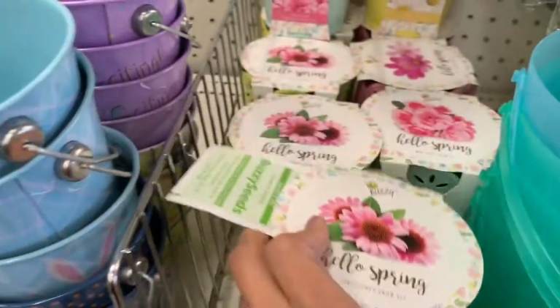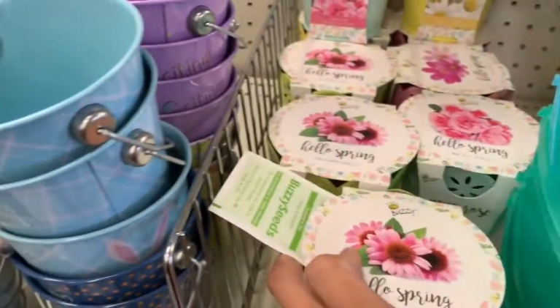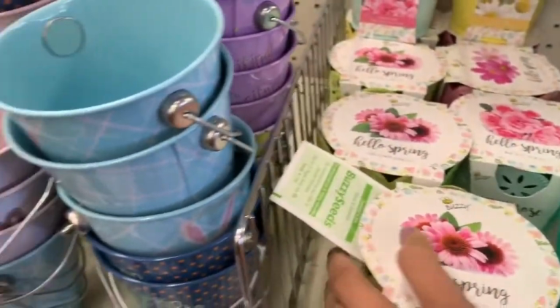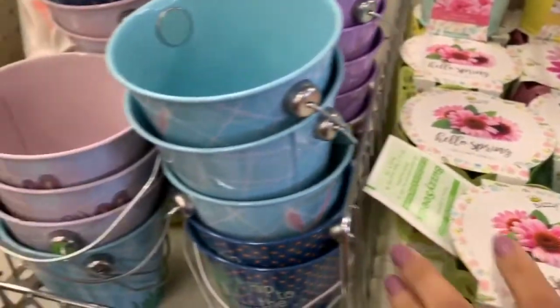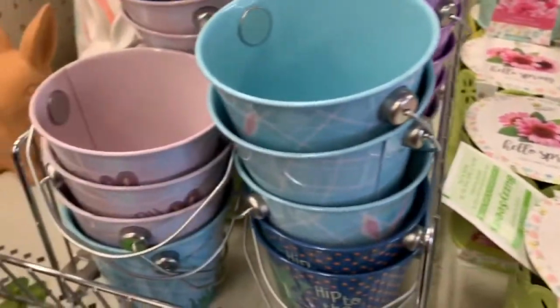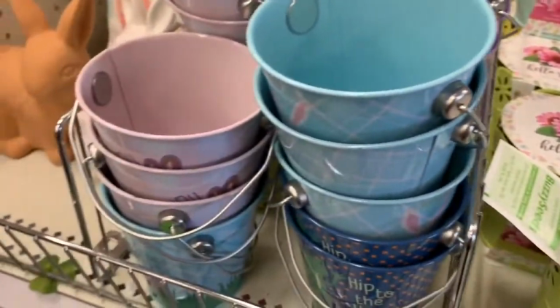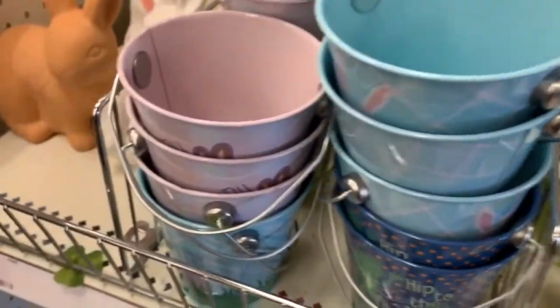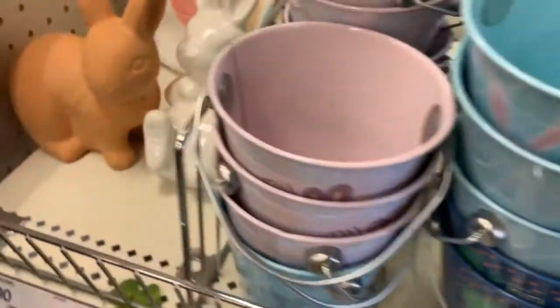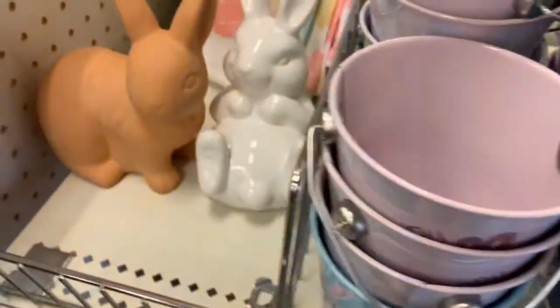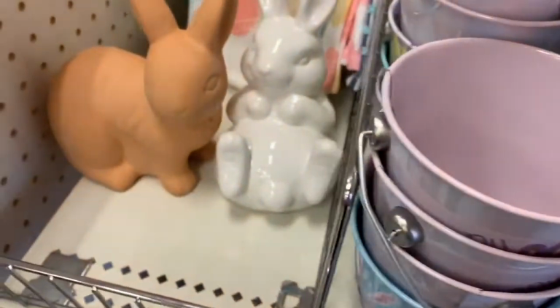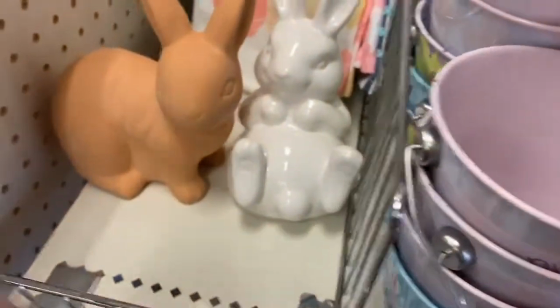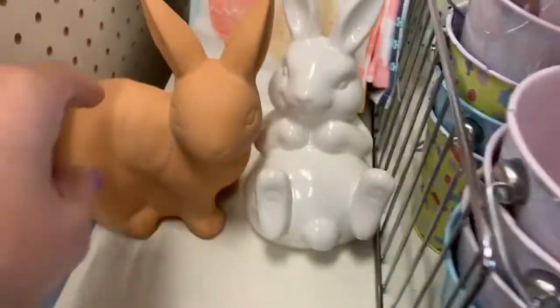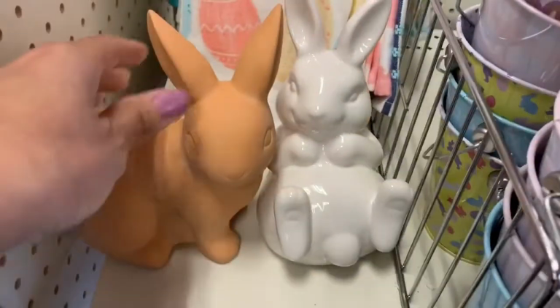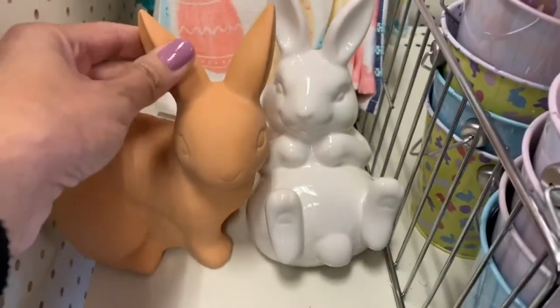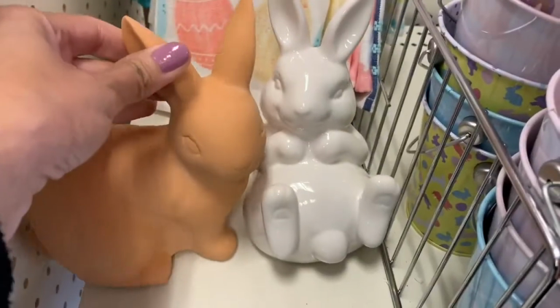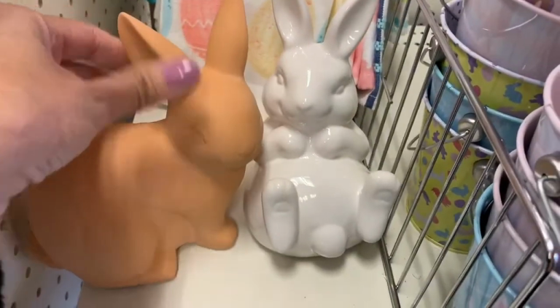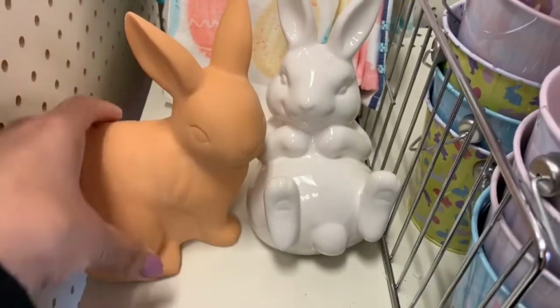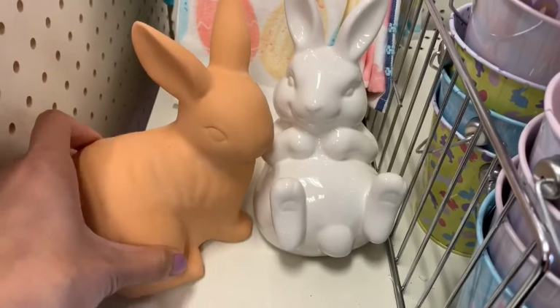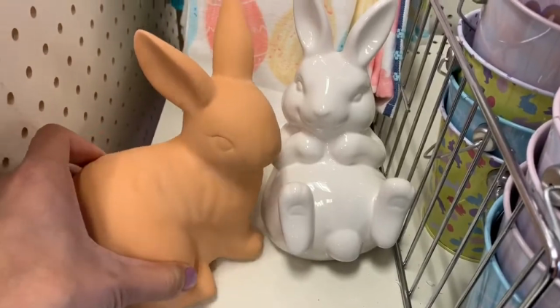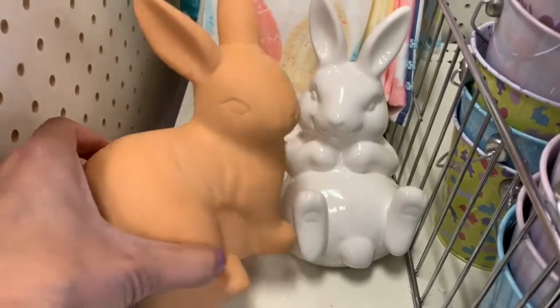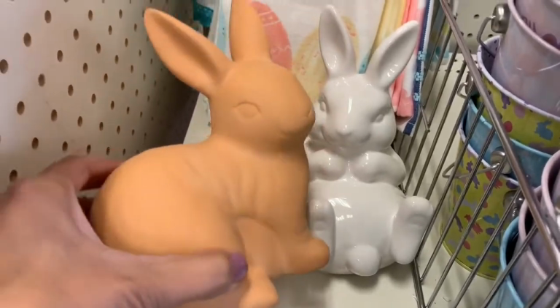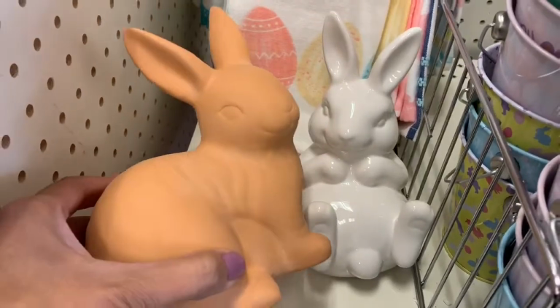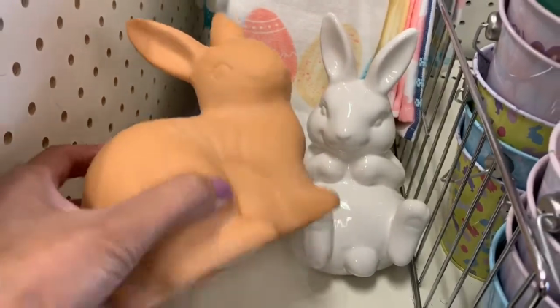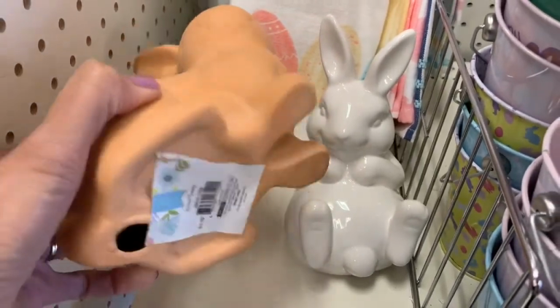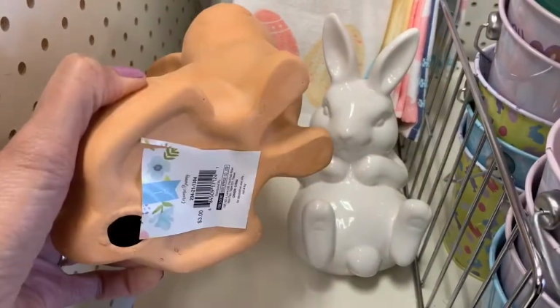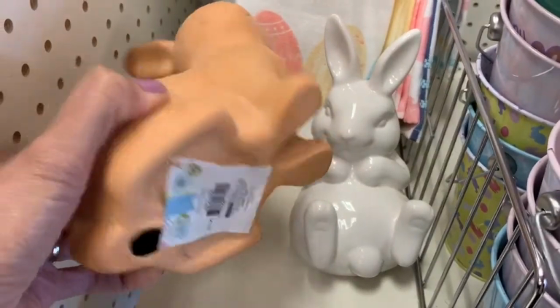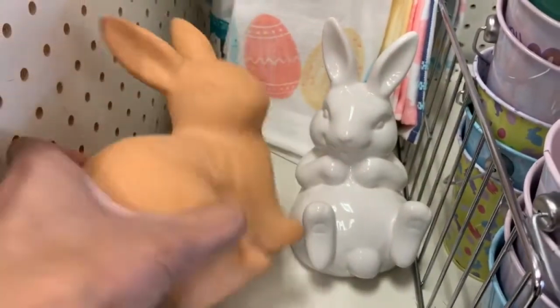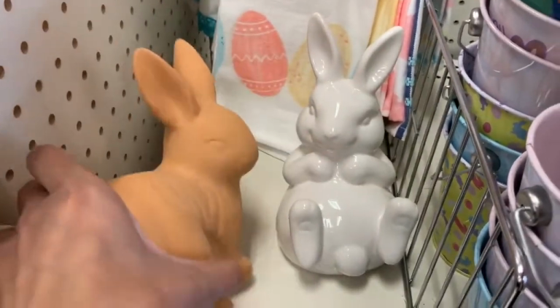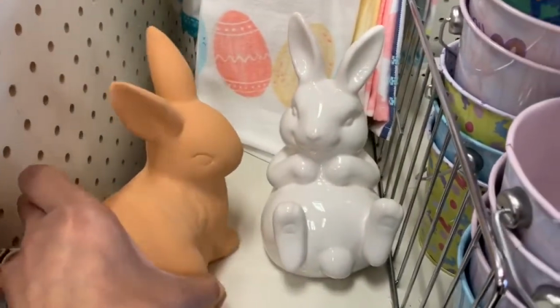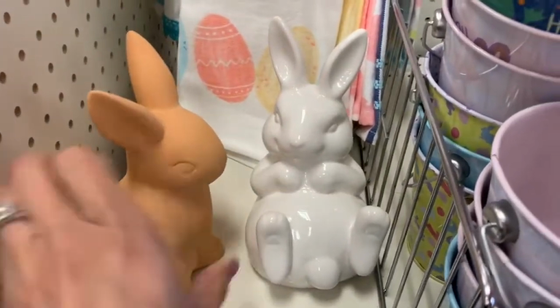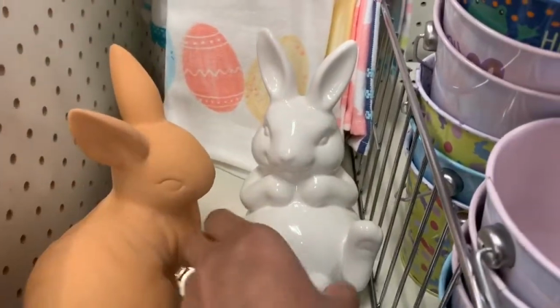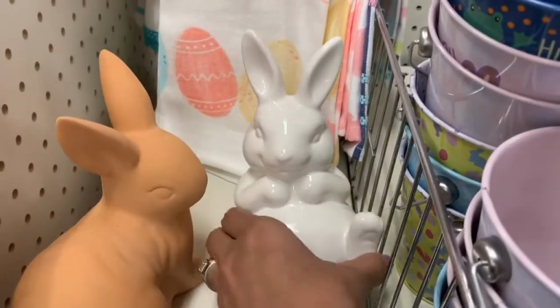I'm obsessed with all these ceramic bunnies — I think they are so cute. I decided to grab one and took that white ceramic one home with me.